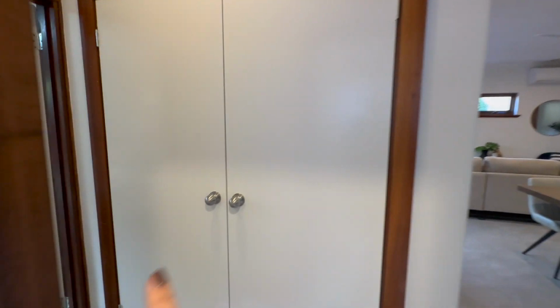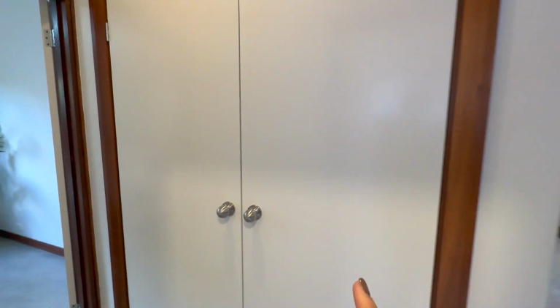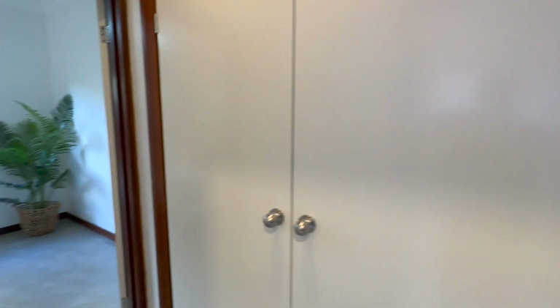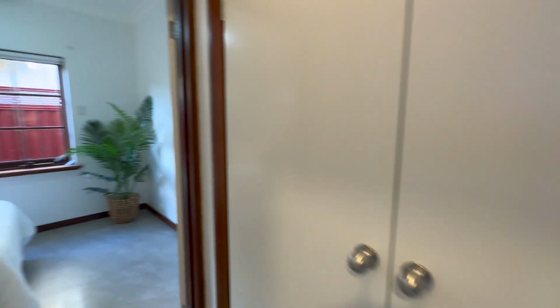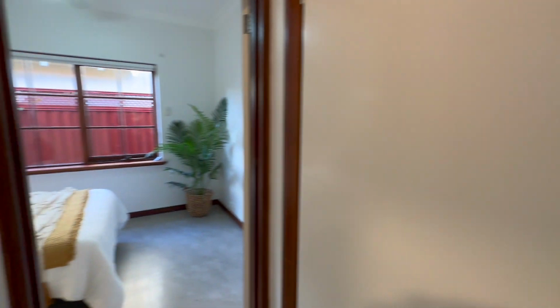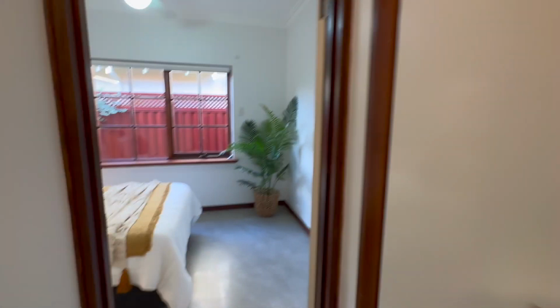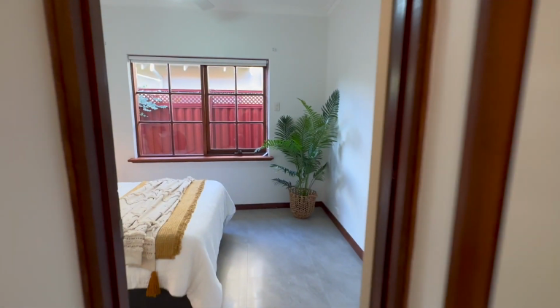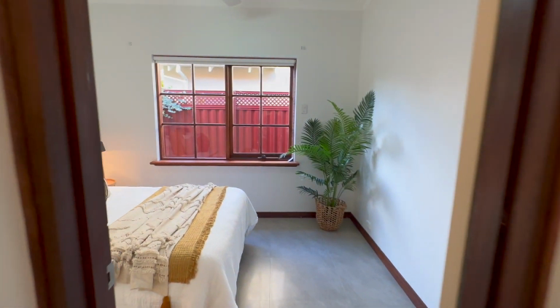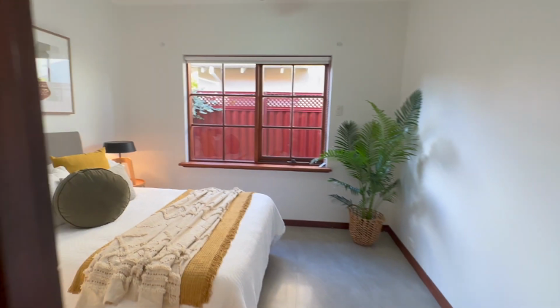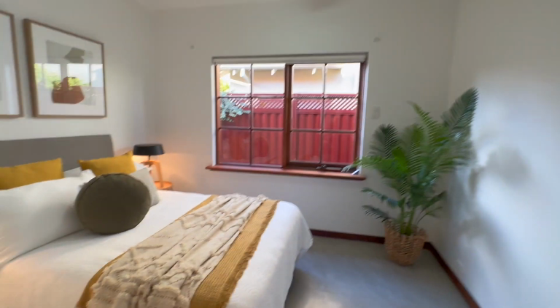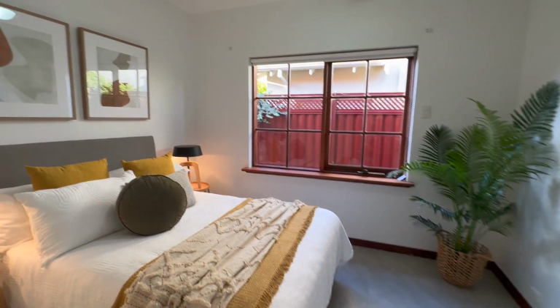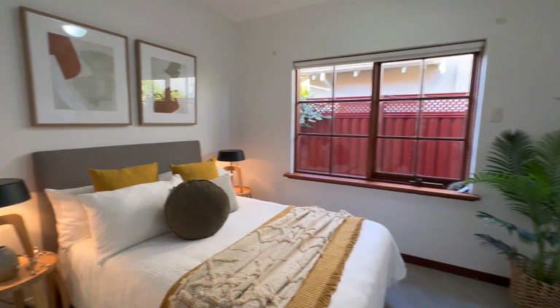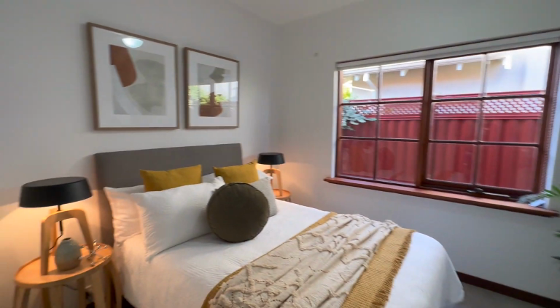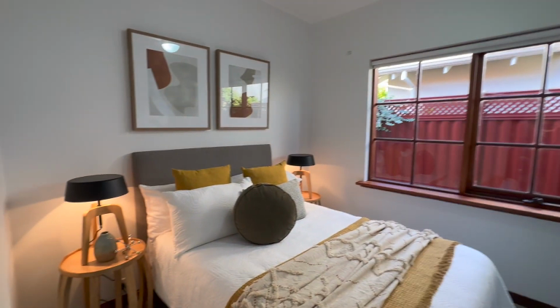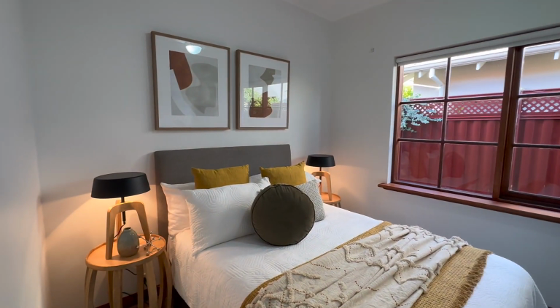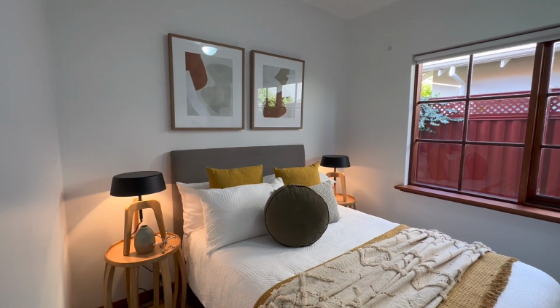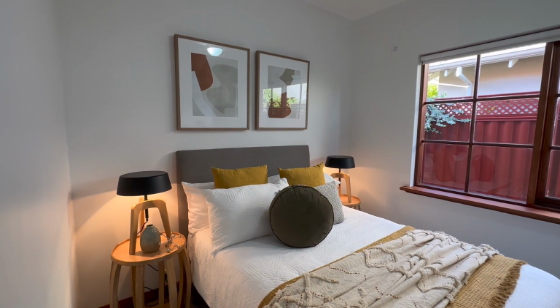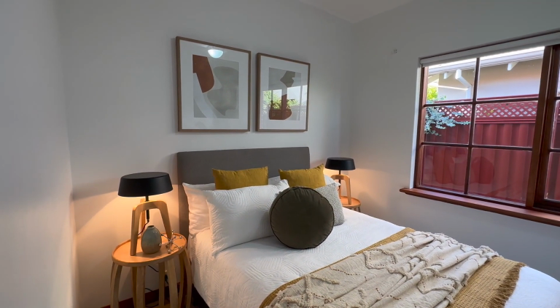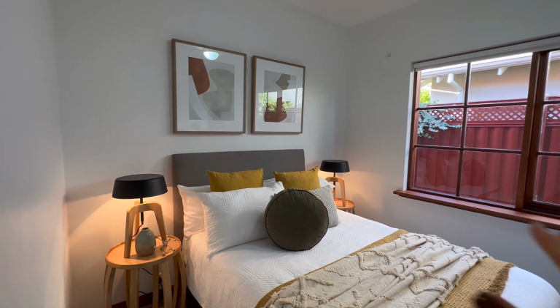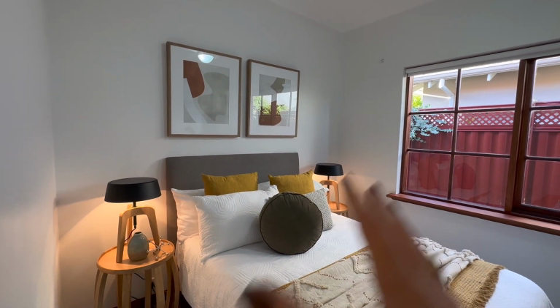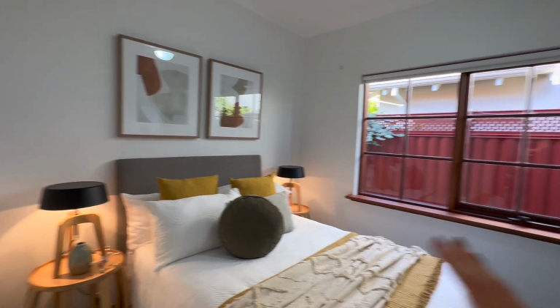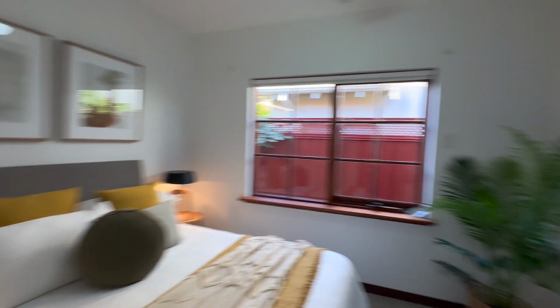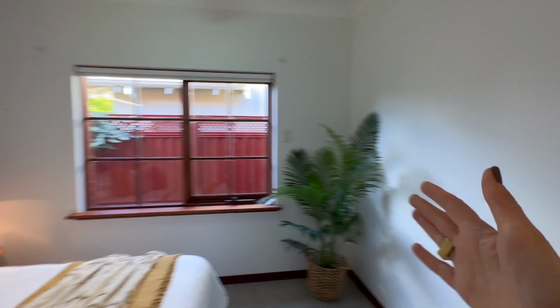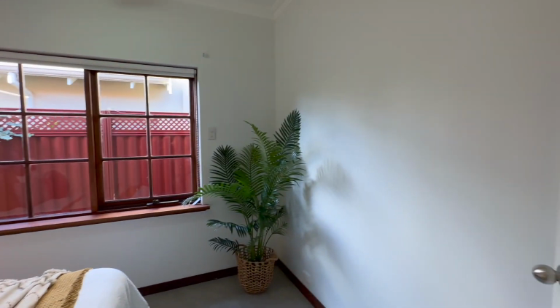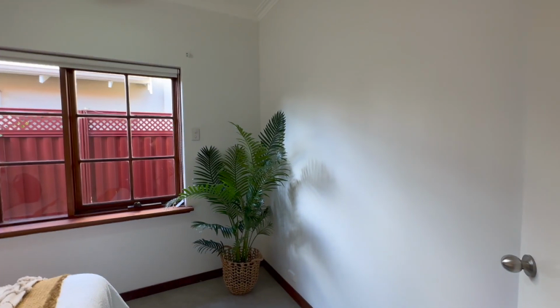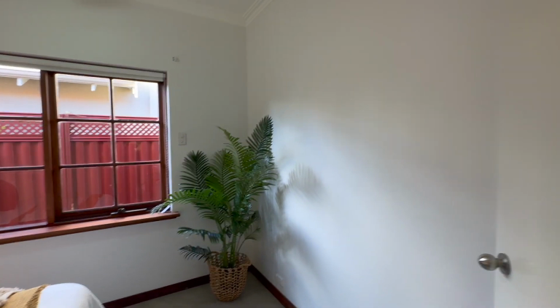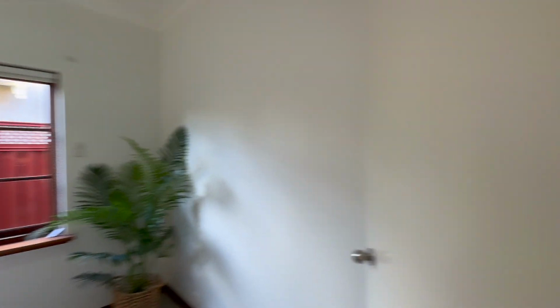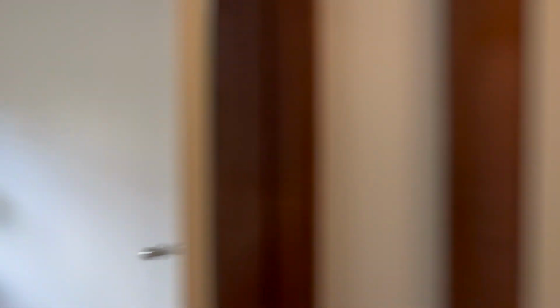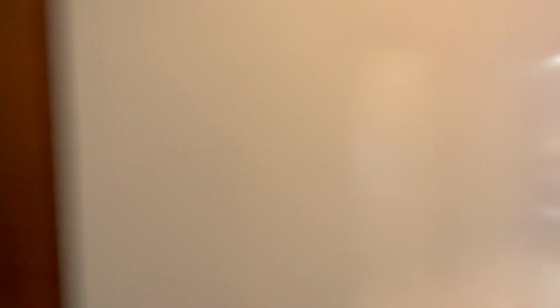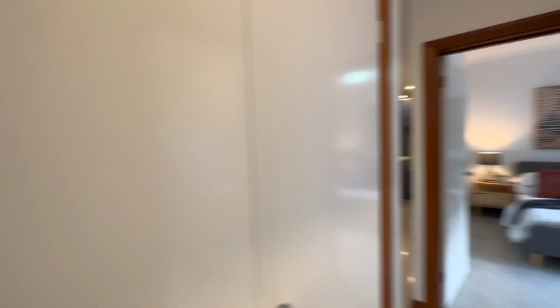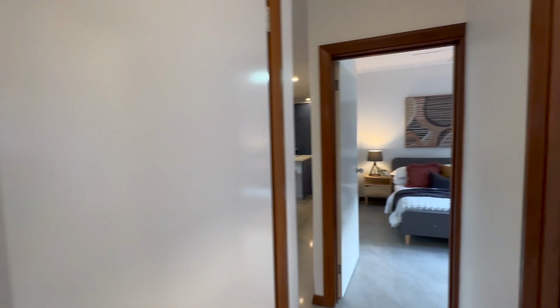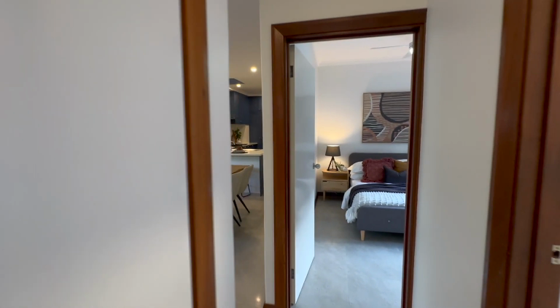Linen closet here and we've got the fourth bedroom here — again beautifully proportioned, double bed with bedsides, and plenty of room for built-in robes.